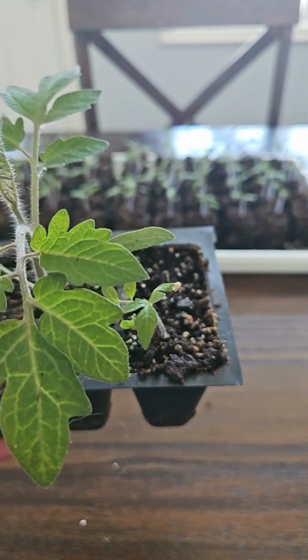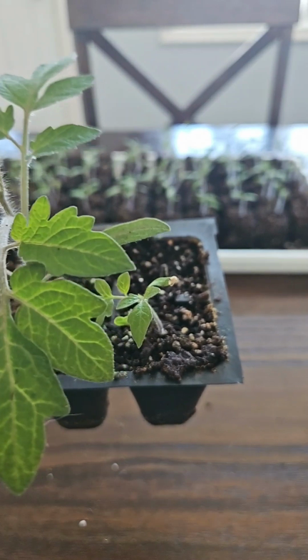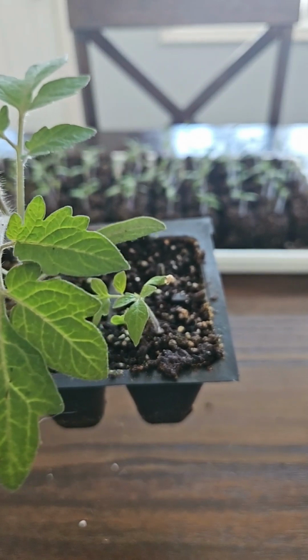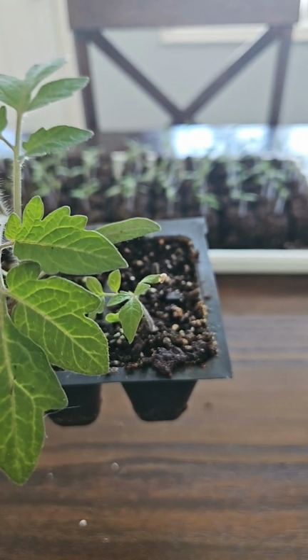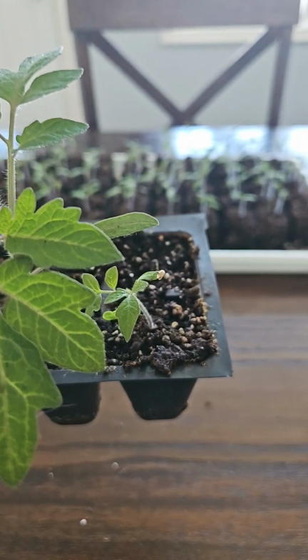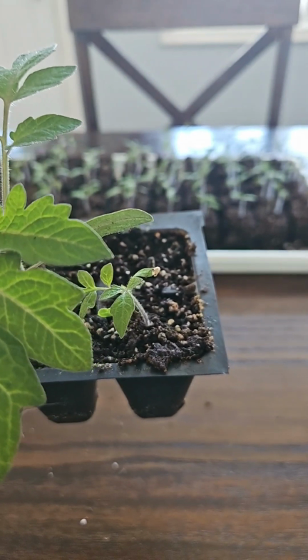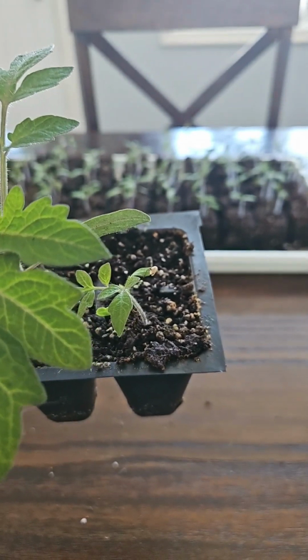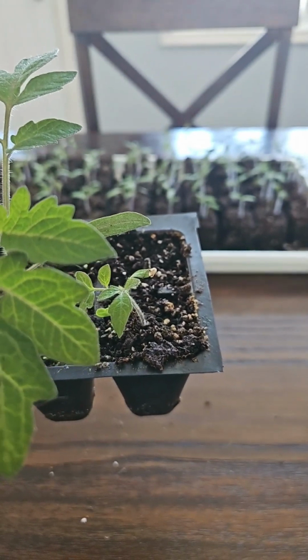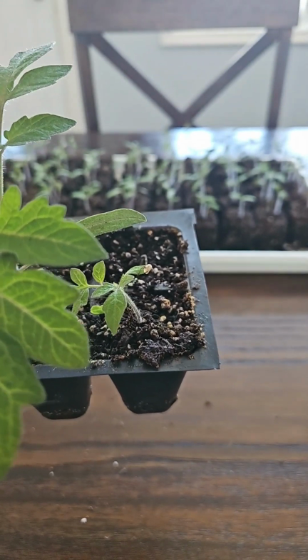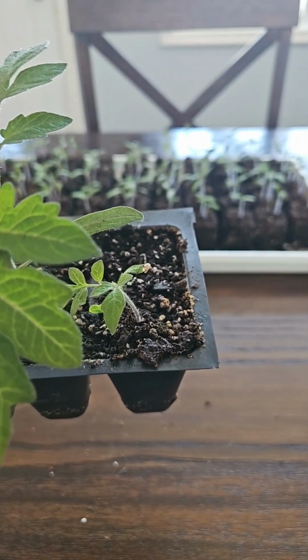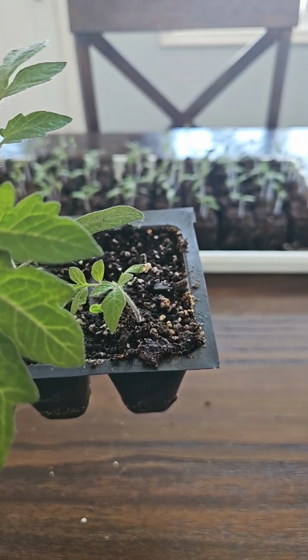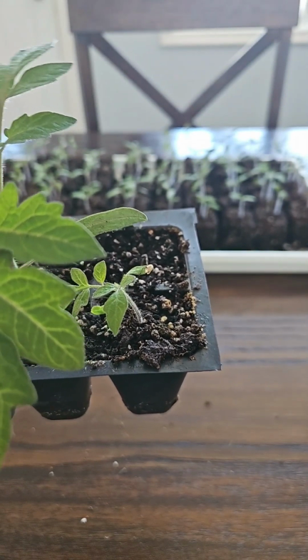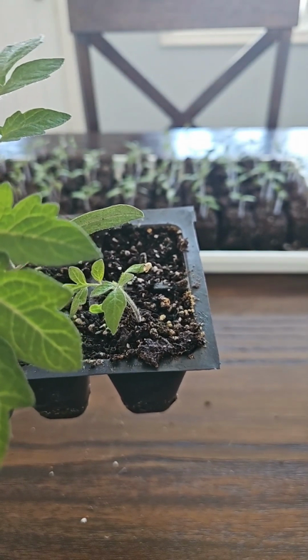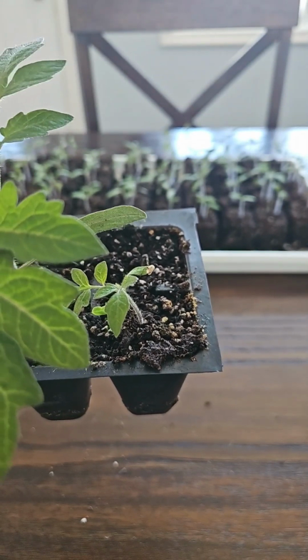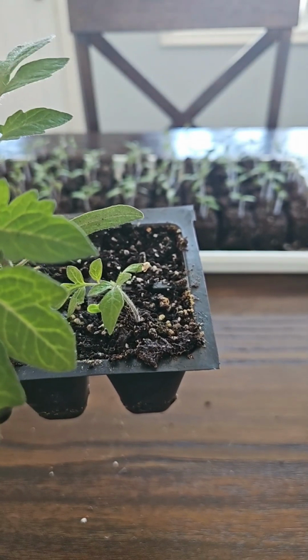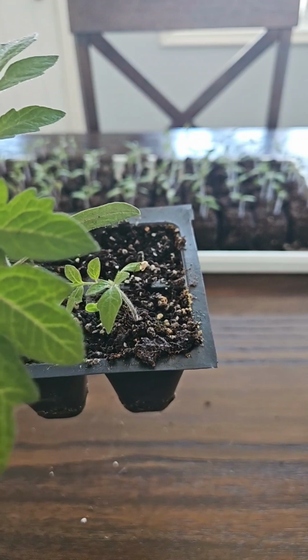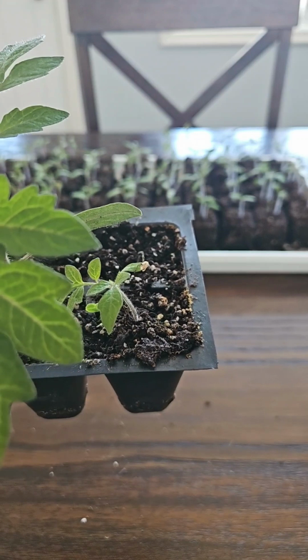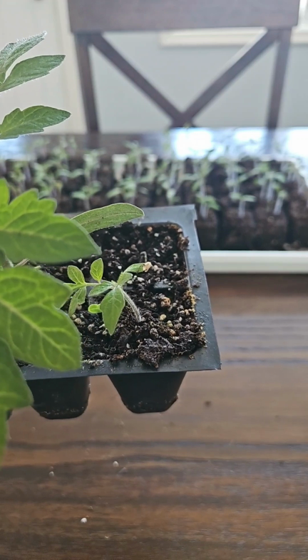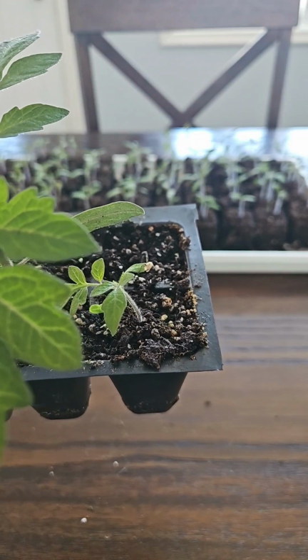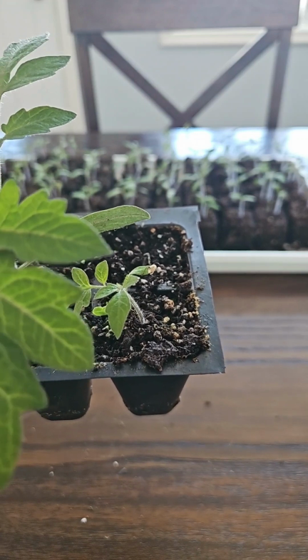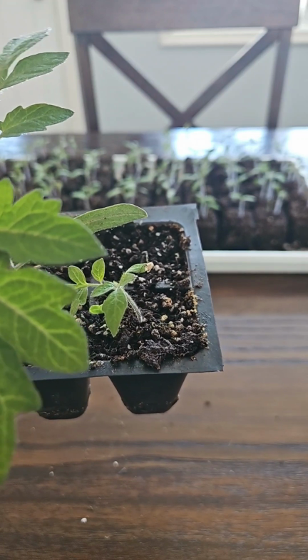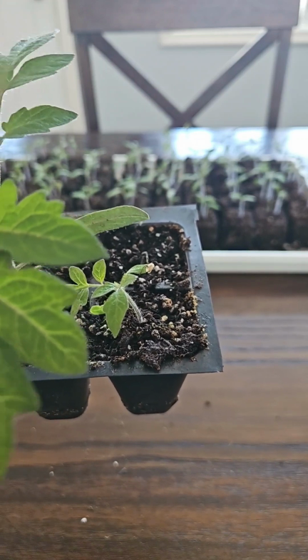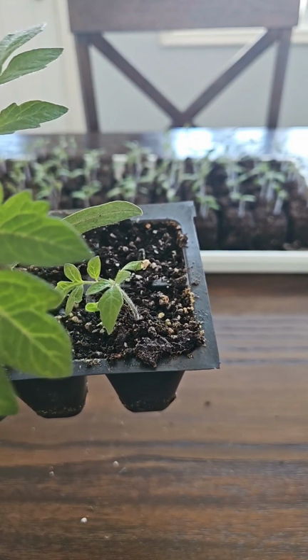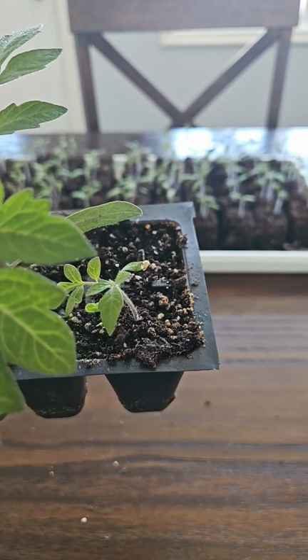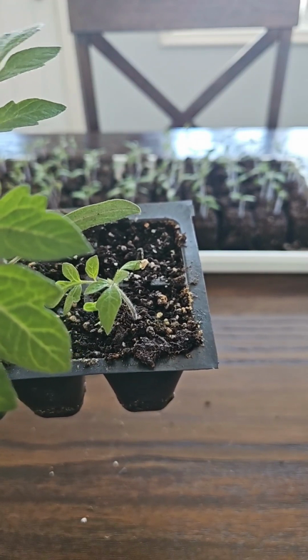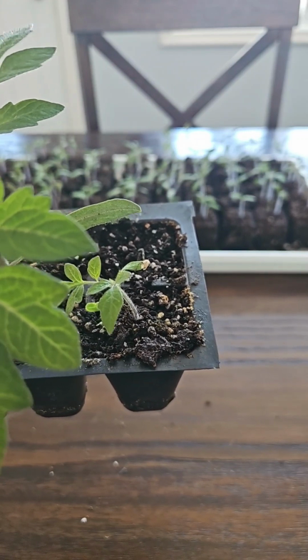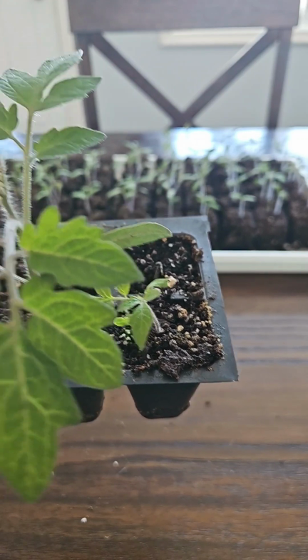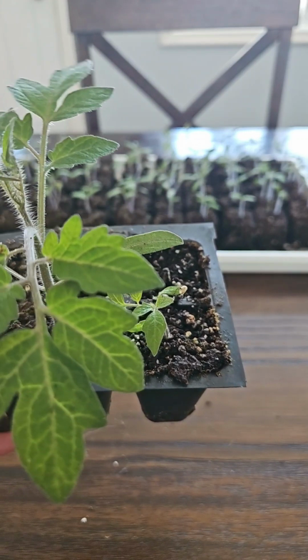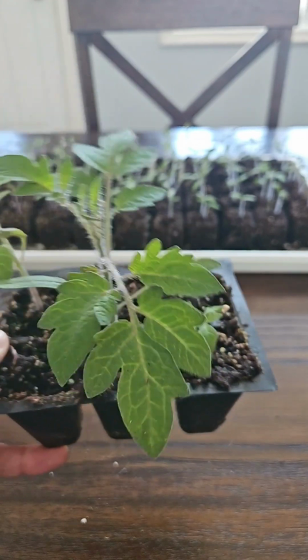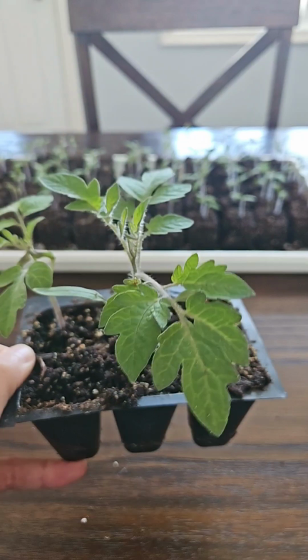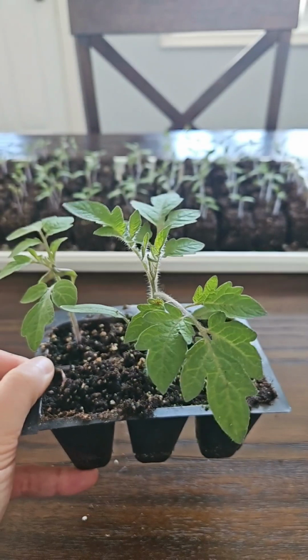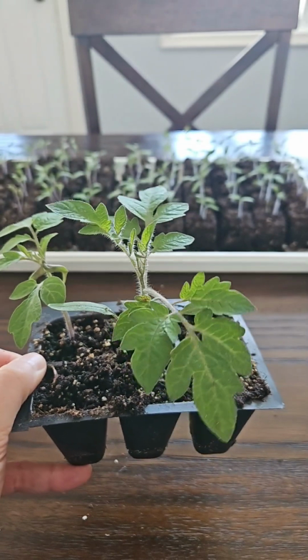Another thing you might see is here on this smaller one, the seed coat got stuck to the end of one of the cotyledons. Don't worry about it, it'll be fine. If you do try to pull the seed coat off you can damage the seedling, so just leave those alone if you see that.